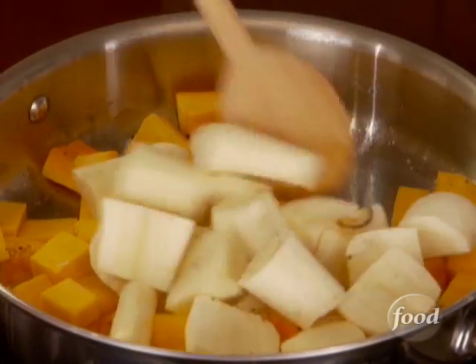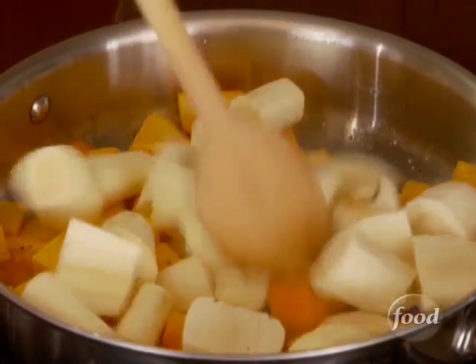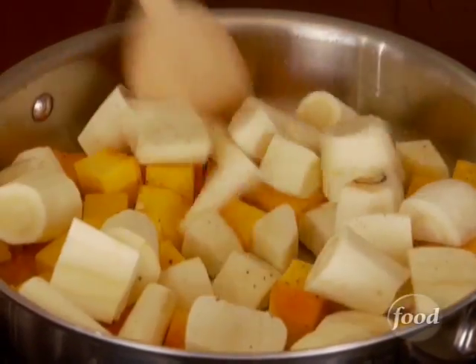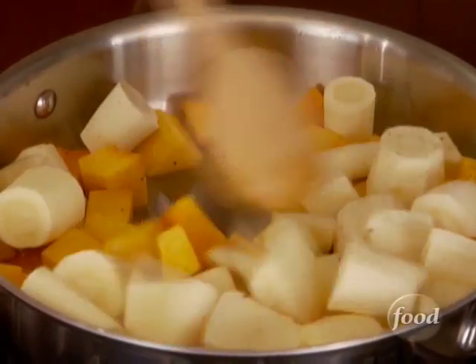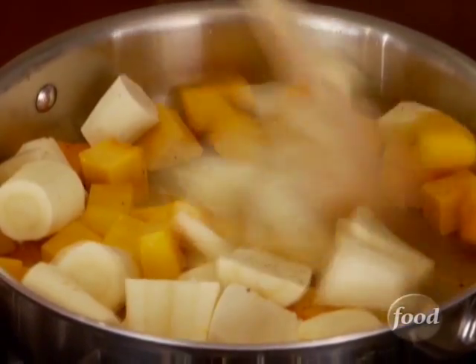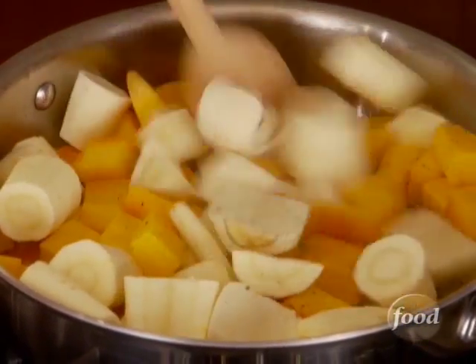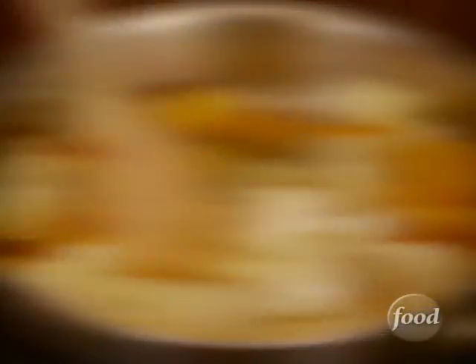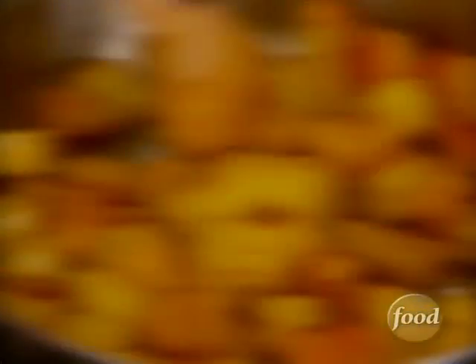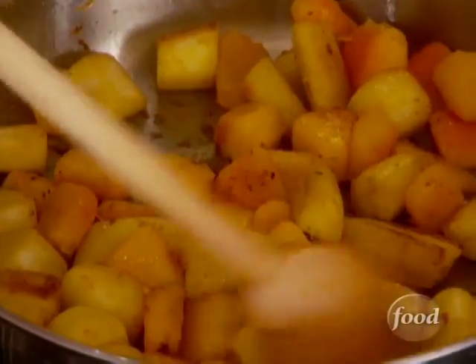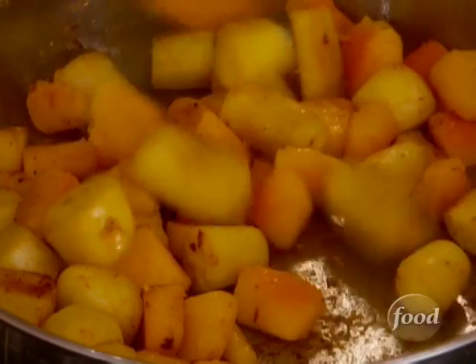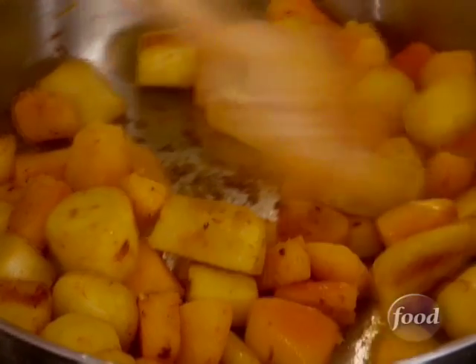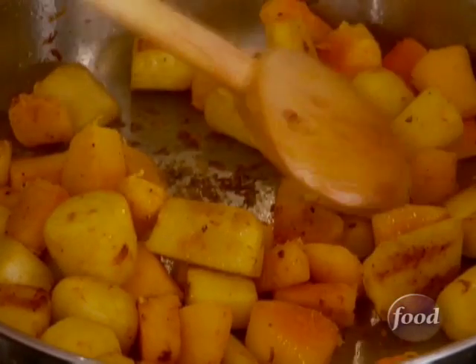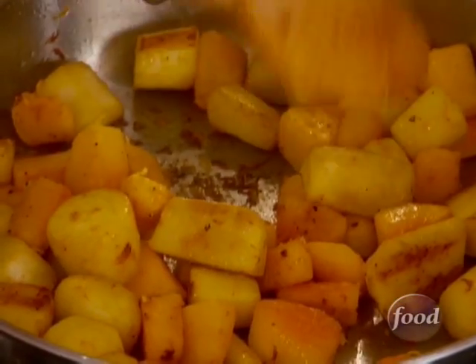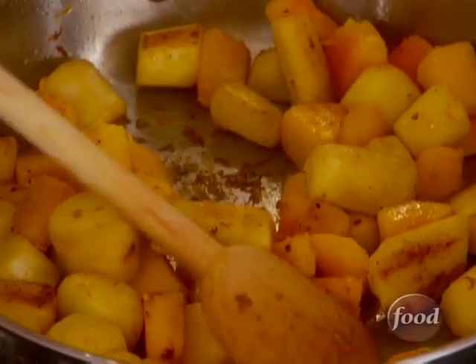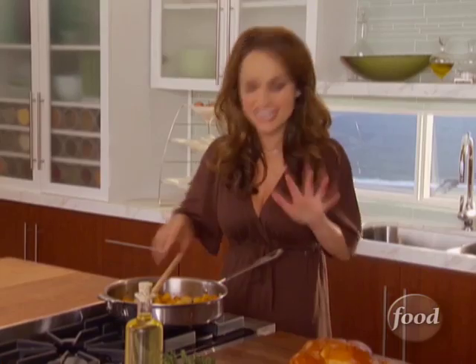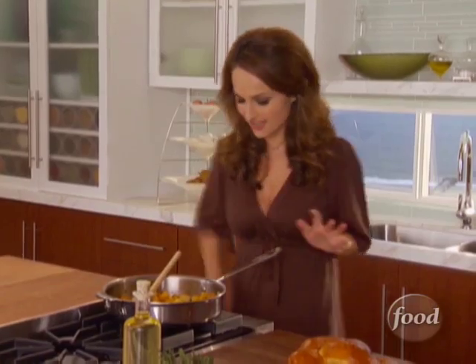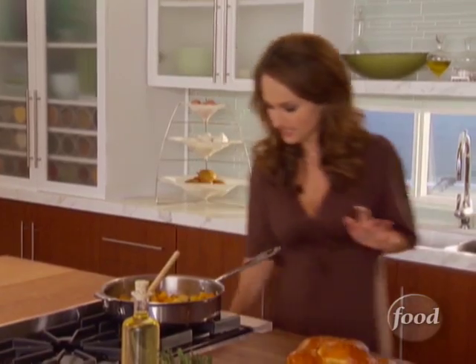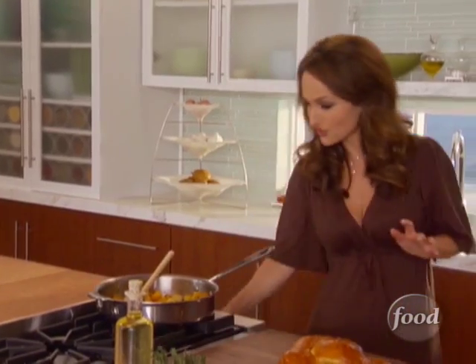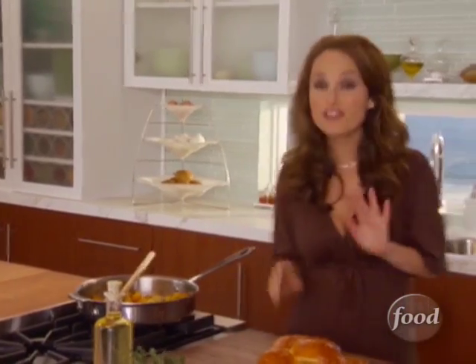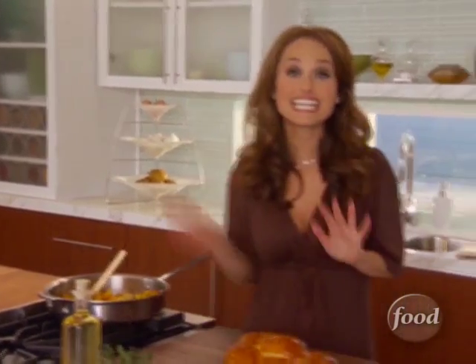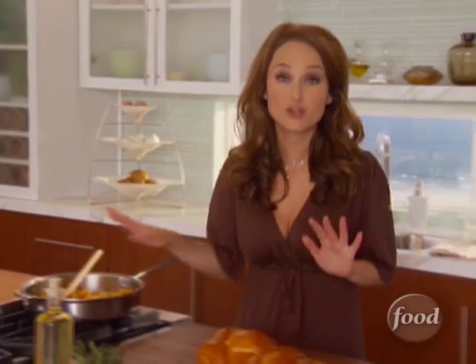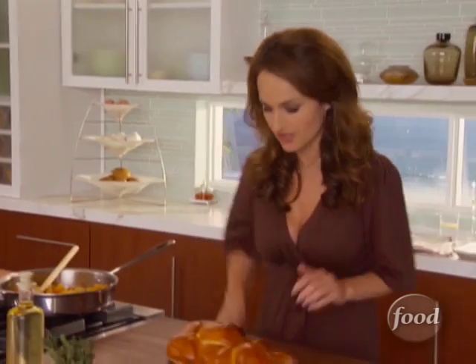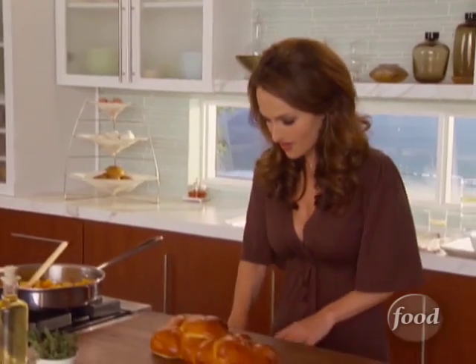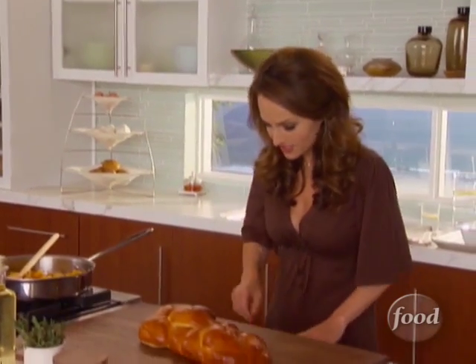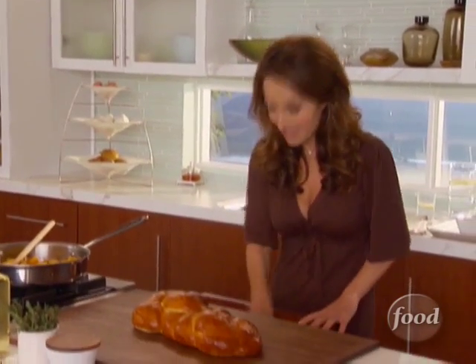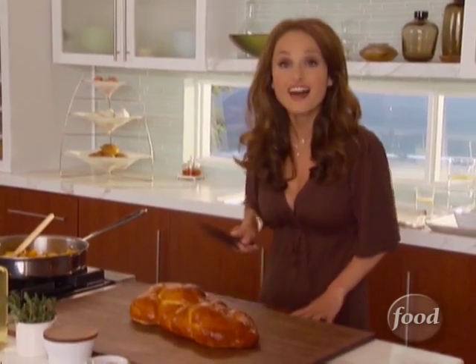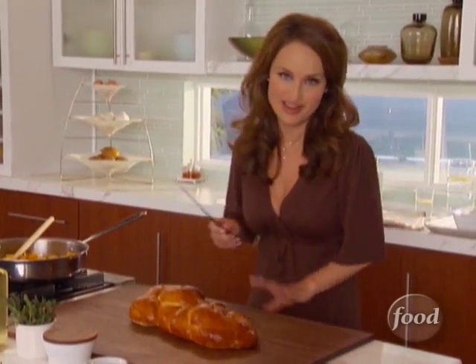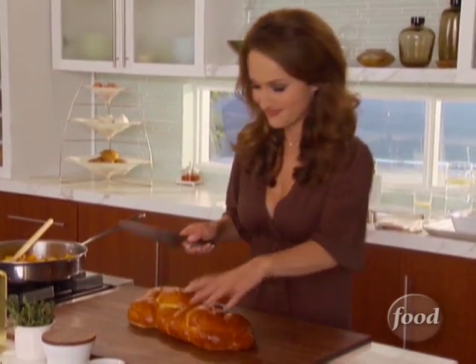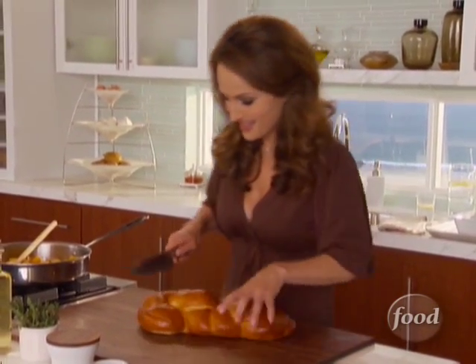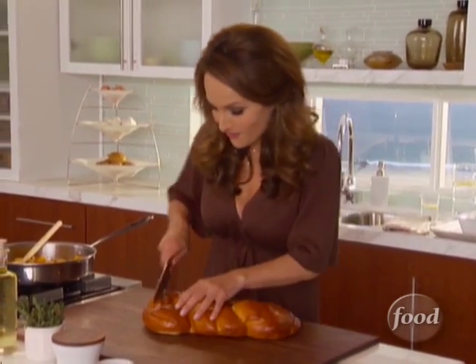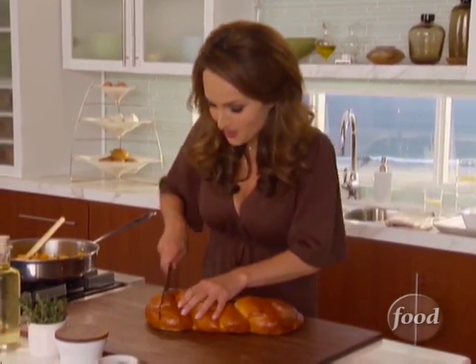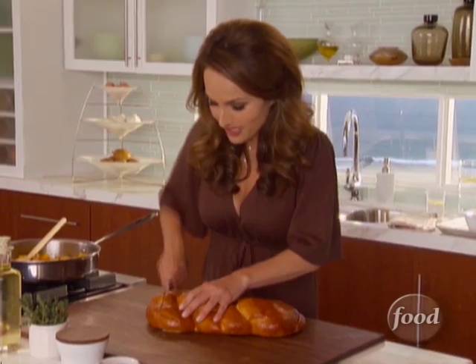A little salt and a little more pepper just to flavor them. We'll cook these down for about five minutes. My butternut squash and parsnips have been cooking for five minutes and they're nice and soft. Just turn off the heat and let it cool while I start on my challah bread for this bread pudding.